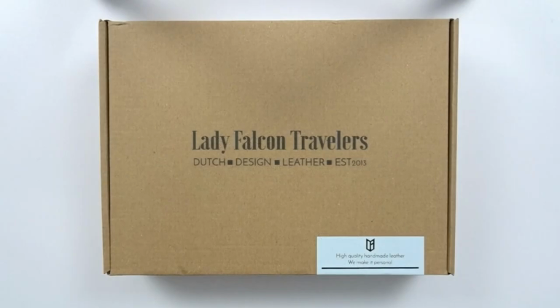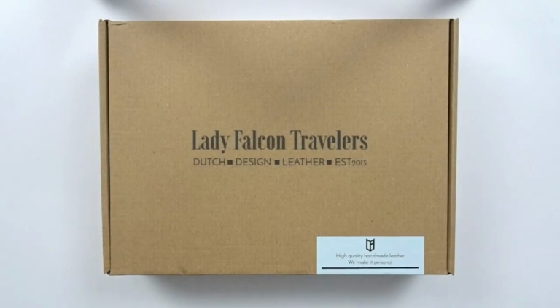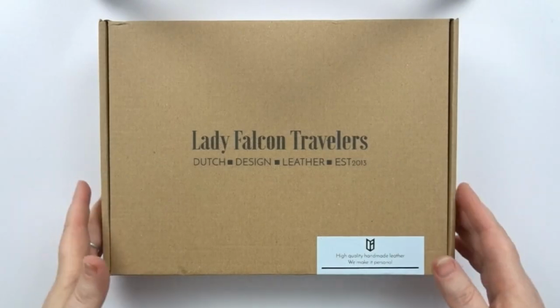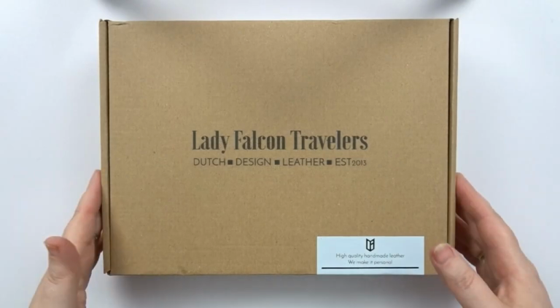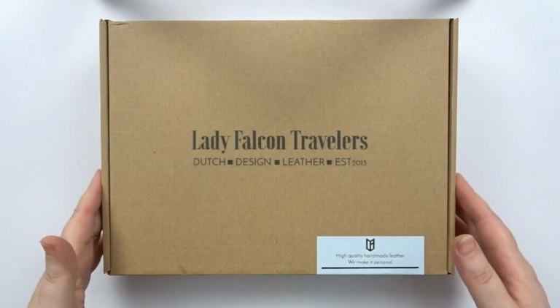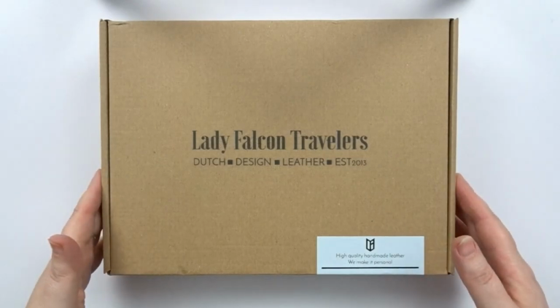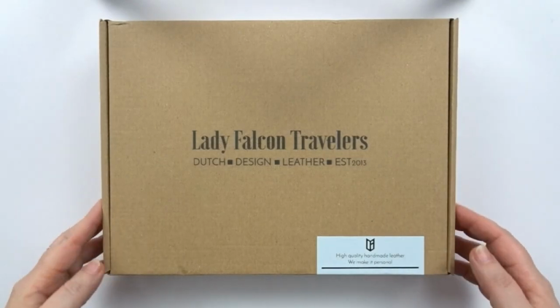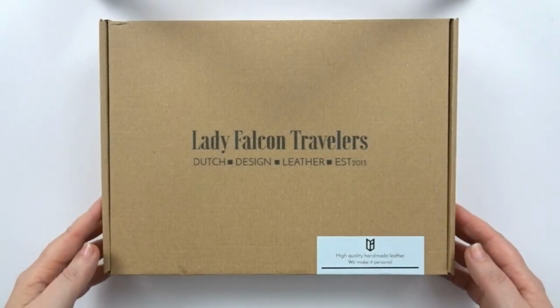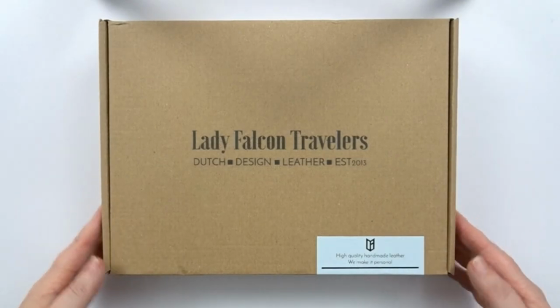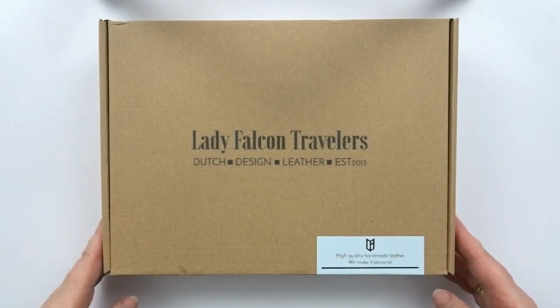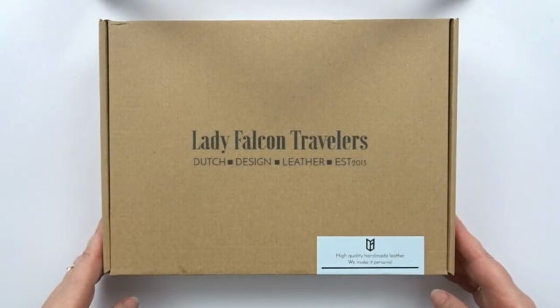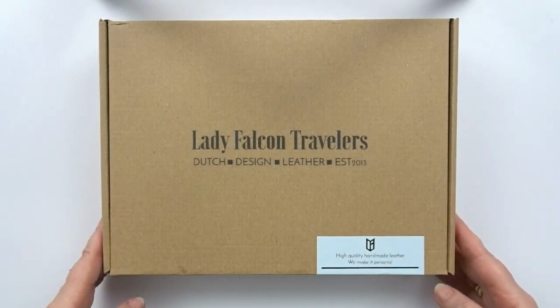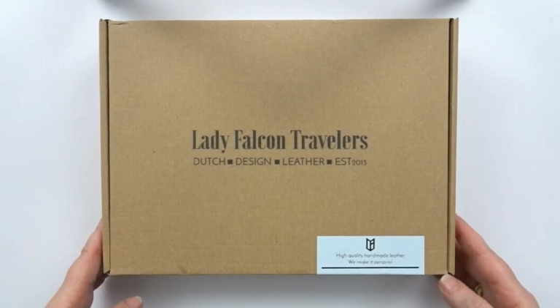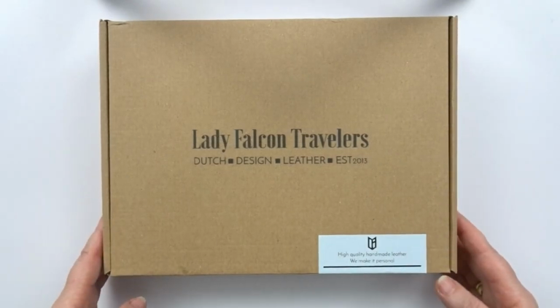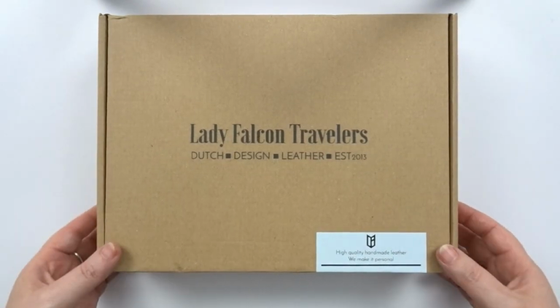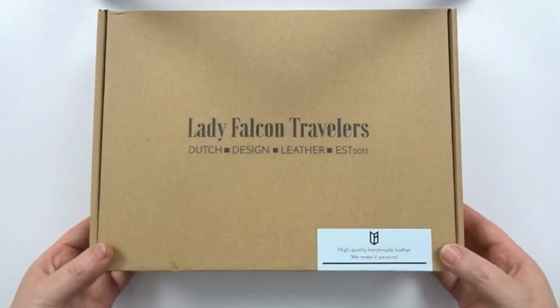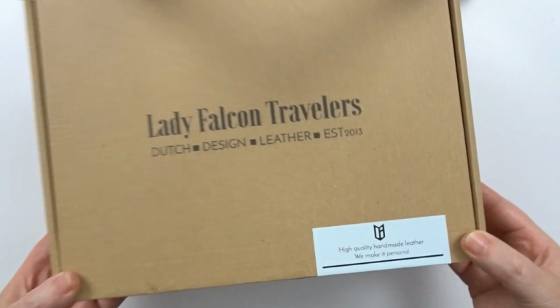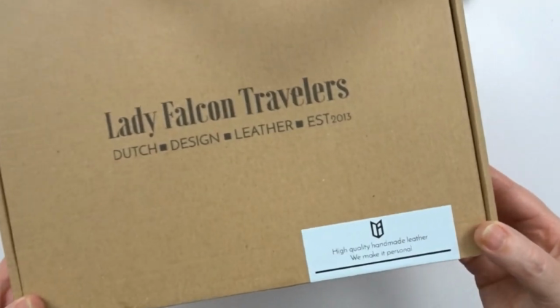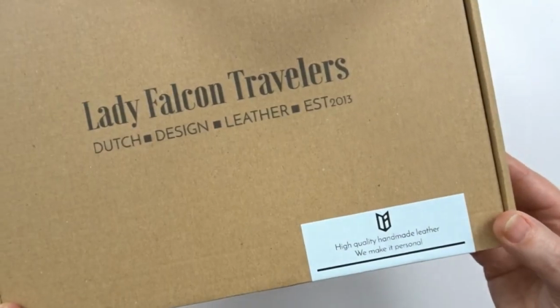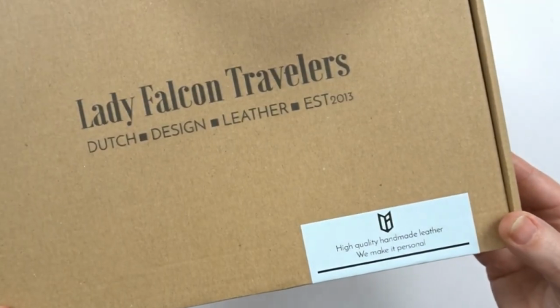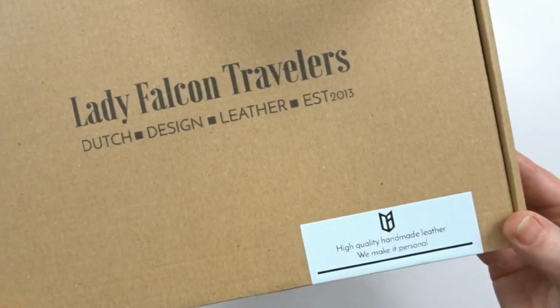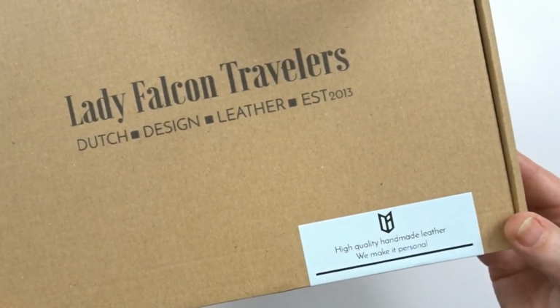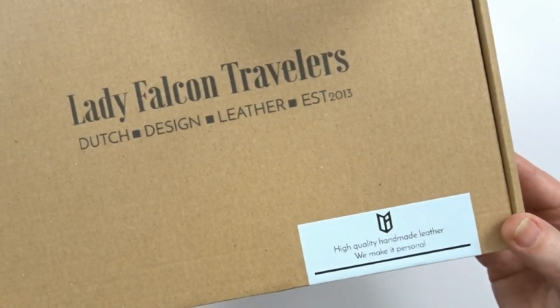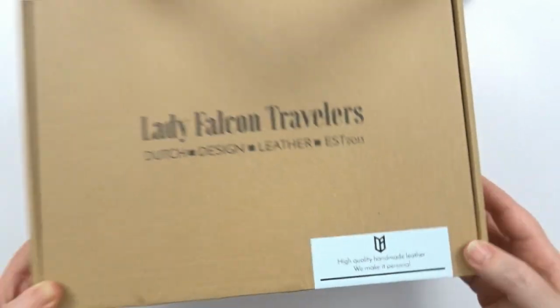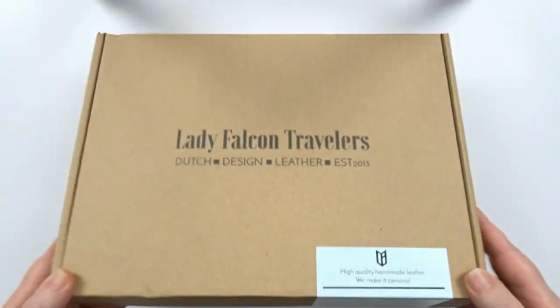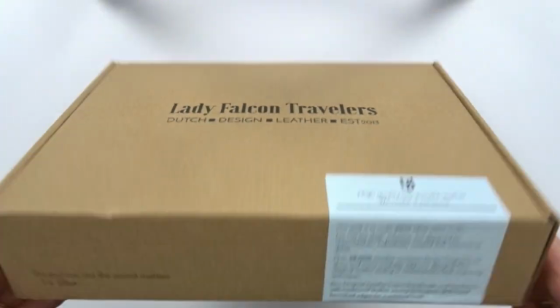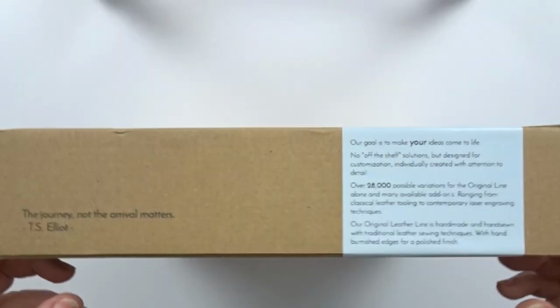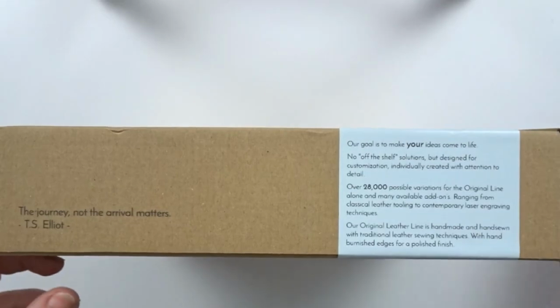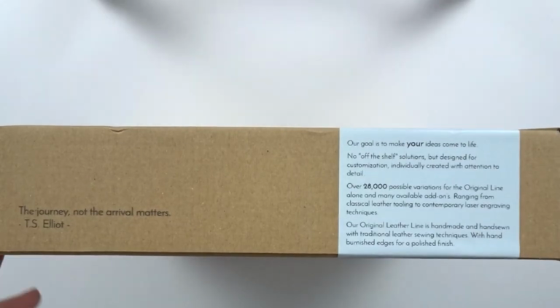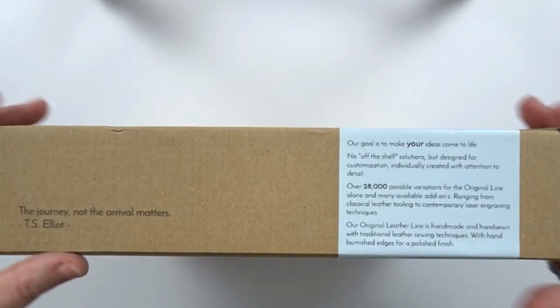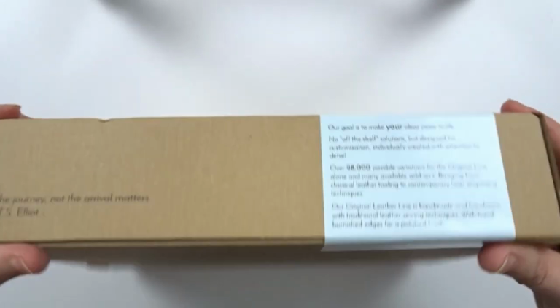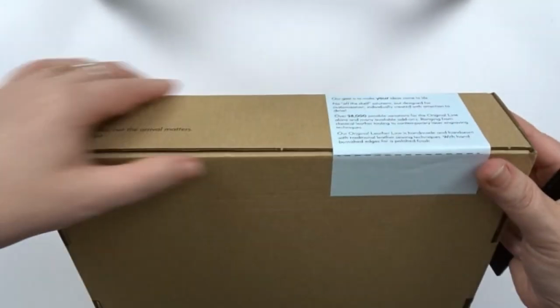Hi and welcome back to my channel. Today I have a different kind of video as I'll be setting up a traveler's notebook.